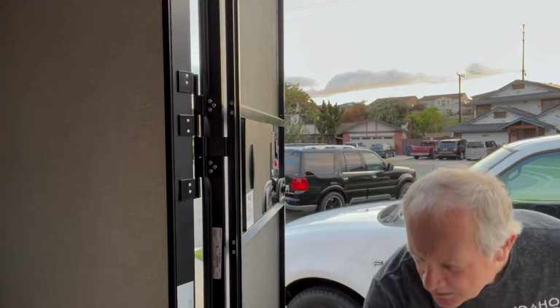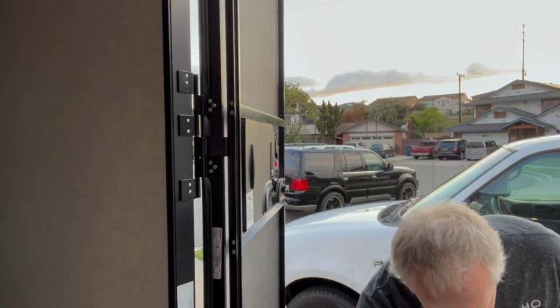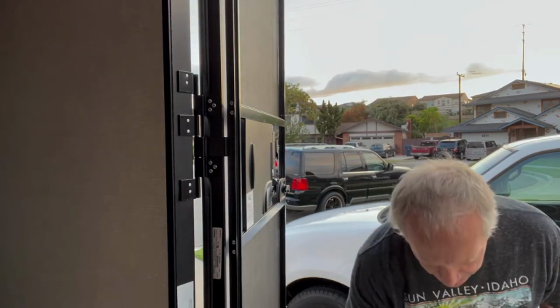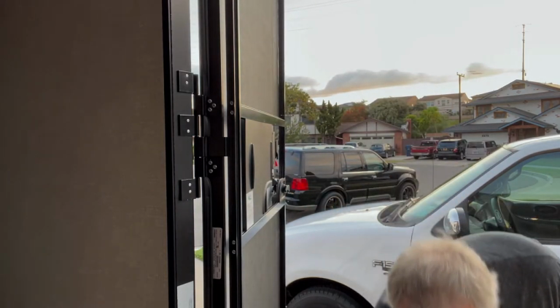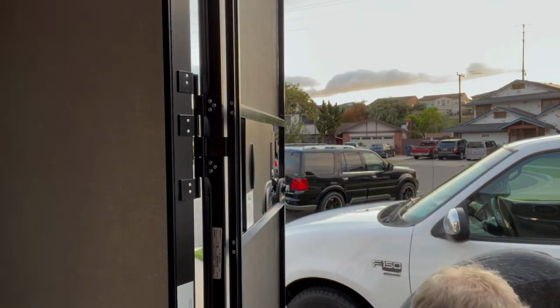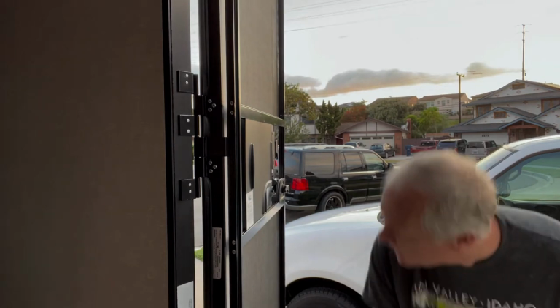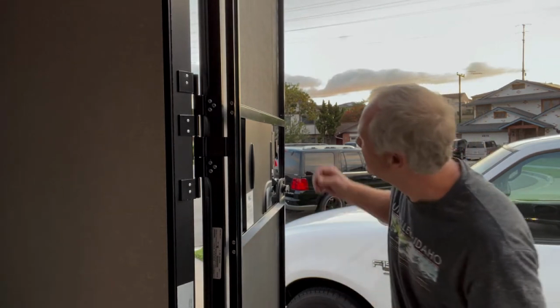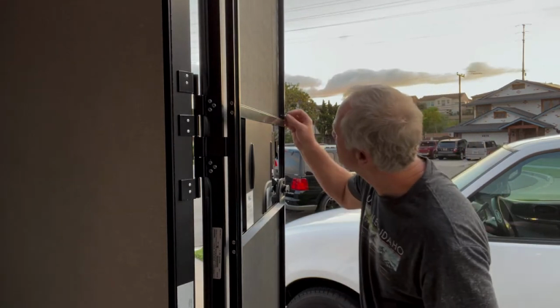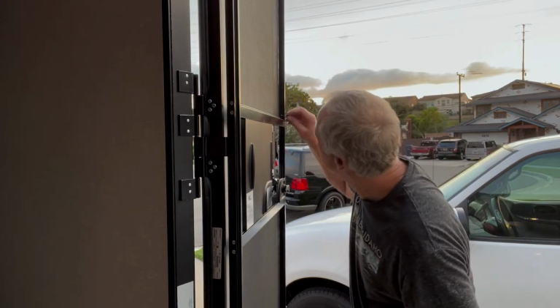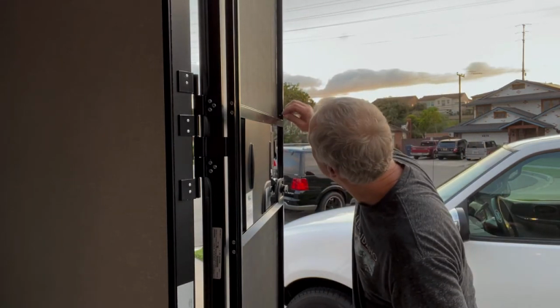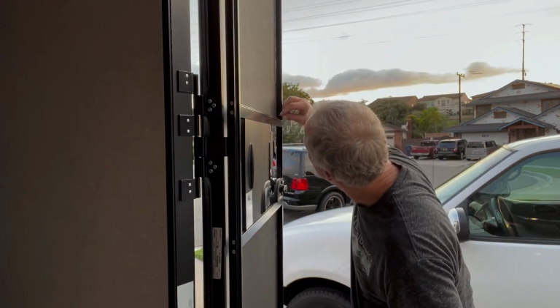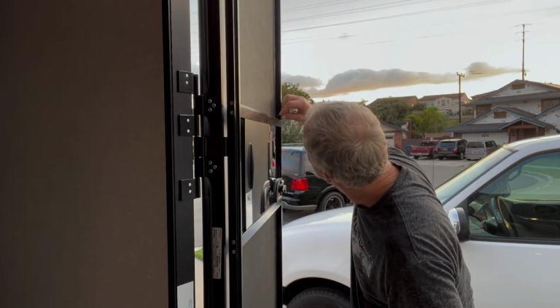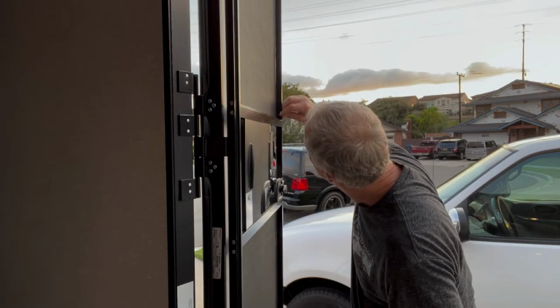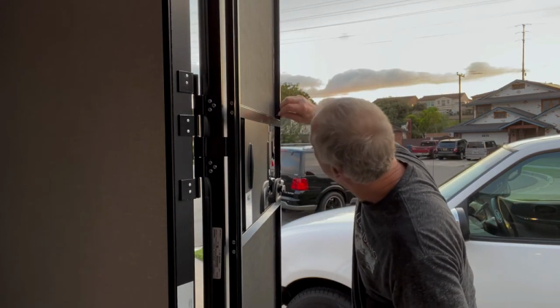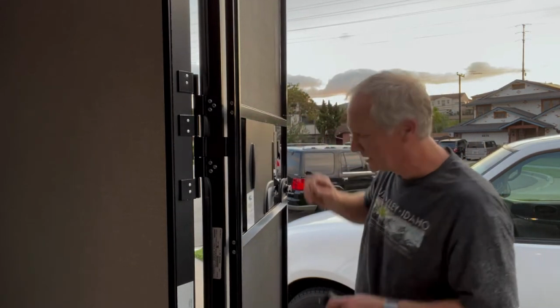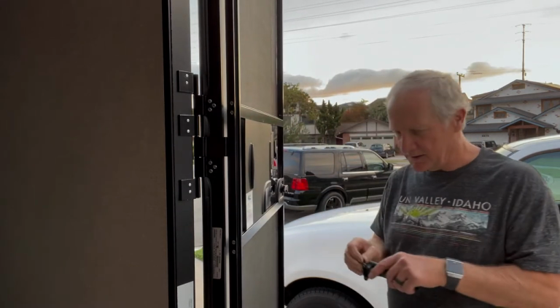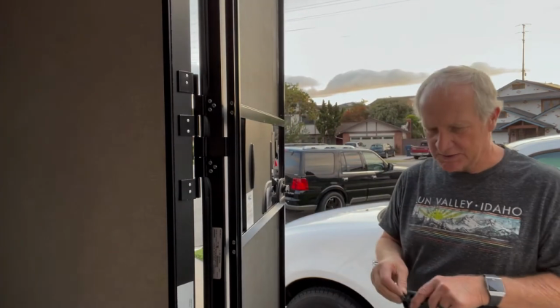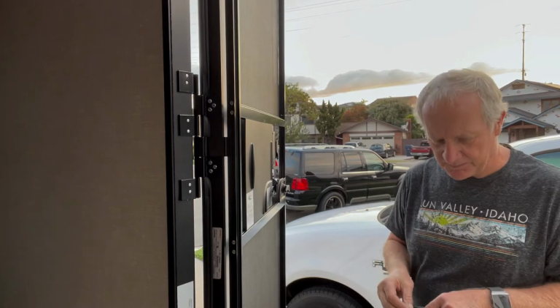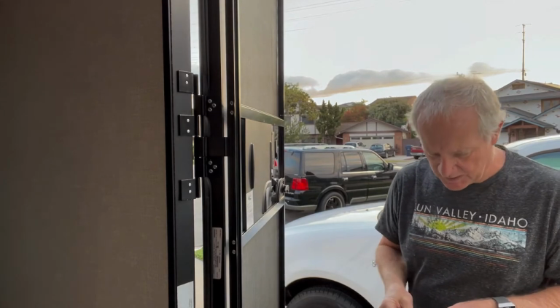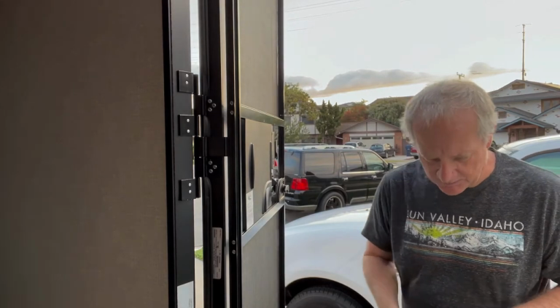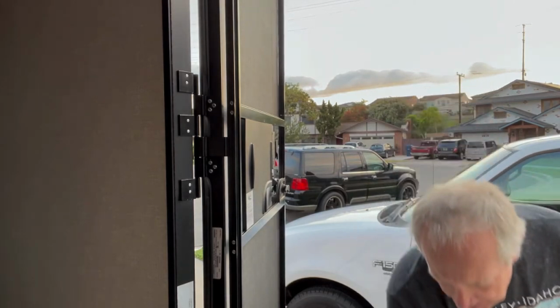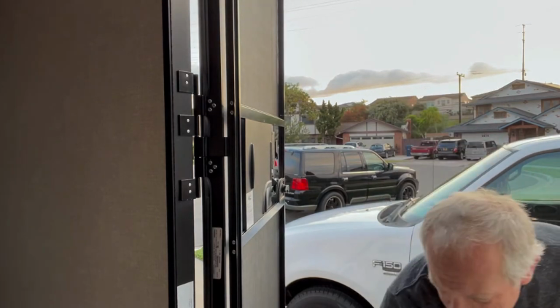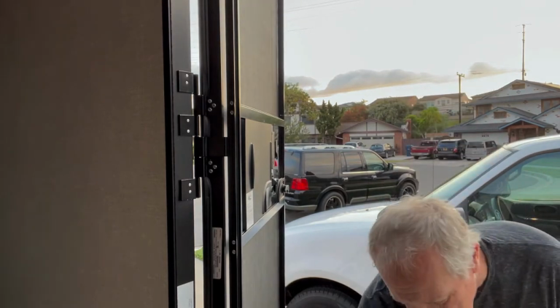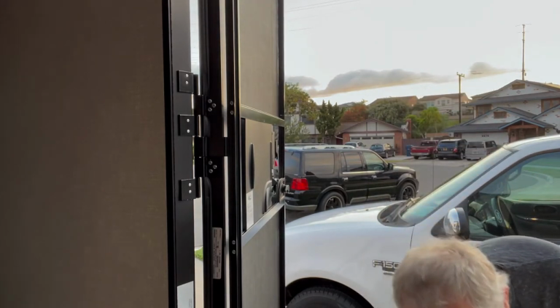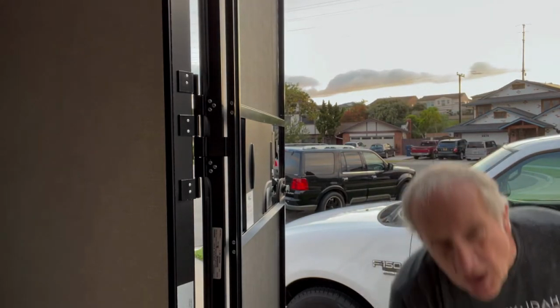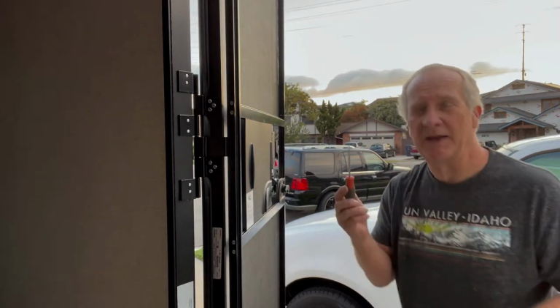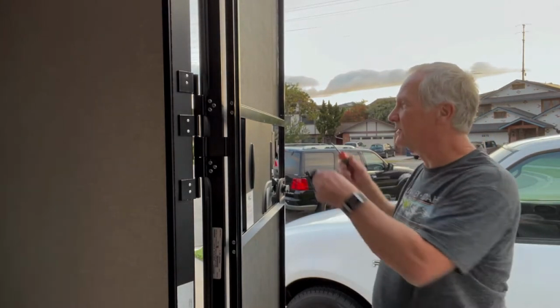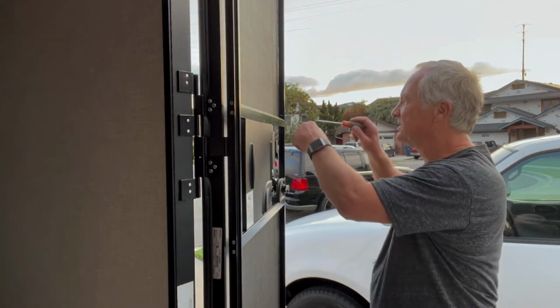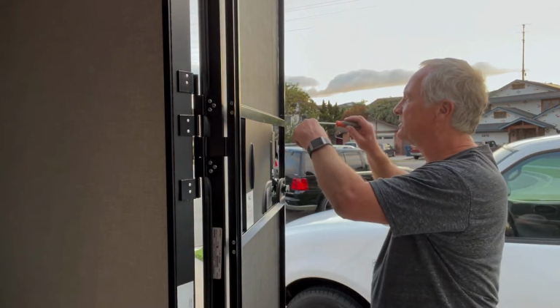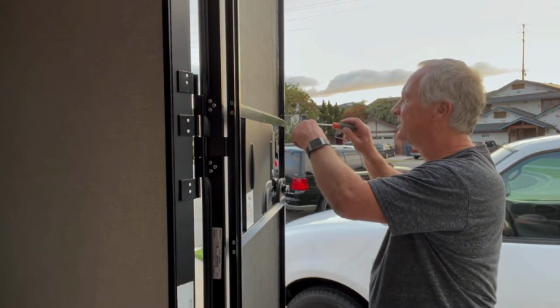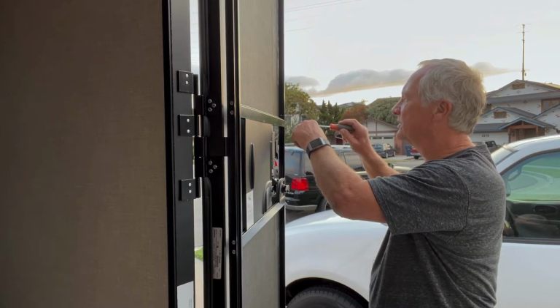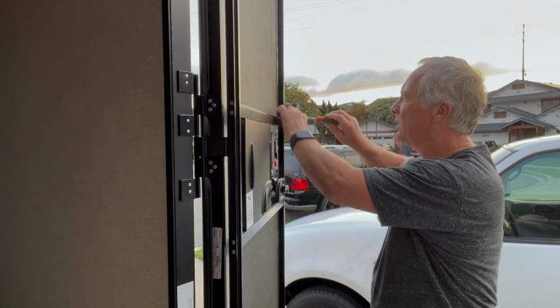I want to make sure I don't go too far. I'm going to look at the screw and see if that will make it. Yeah, it'll make it. So now I'm going to take — I'll hand-screw these in. You can use a tool if you want.